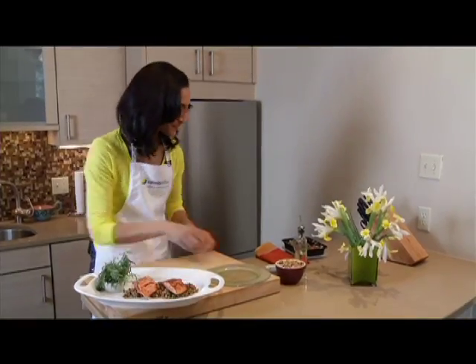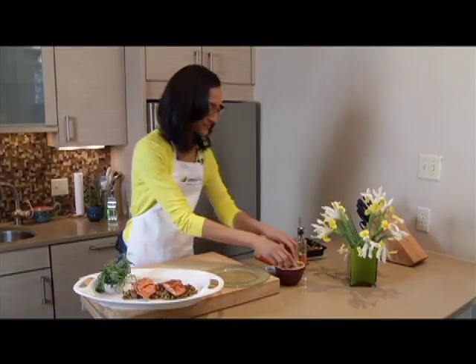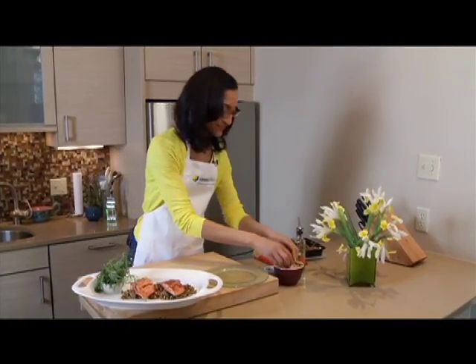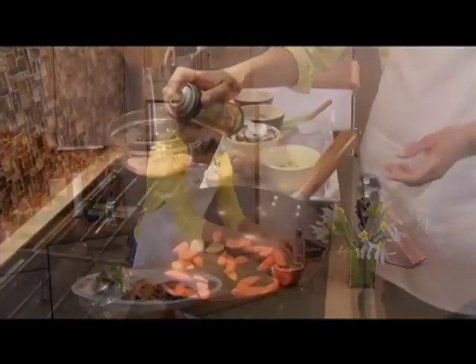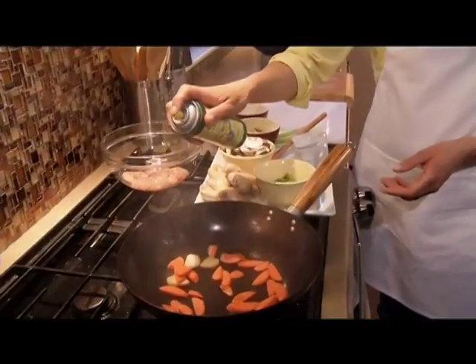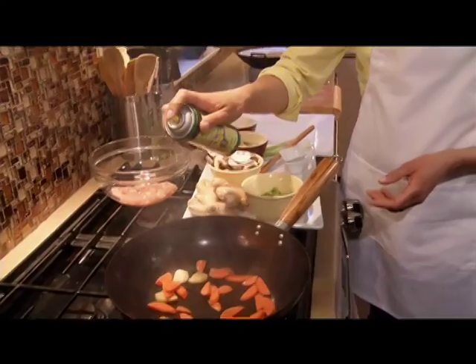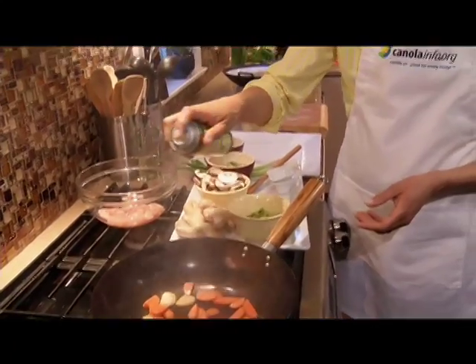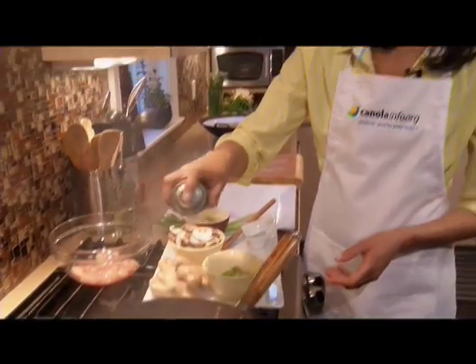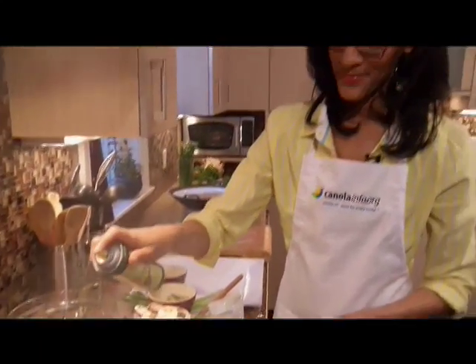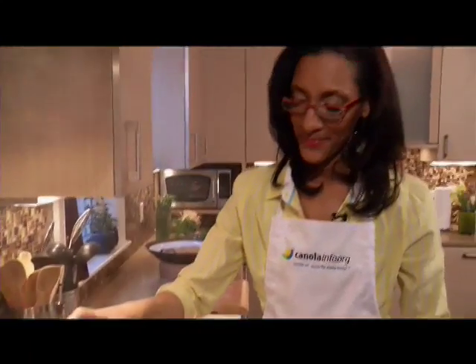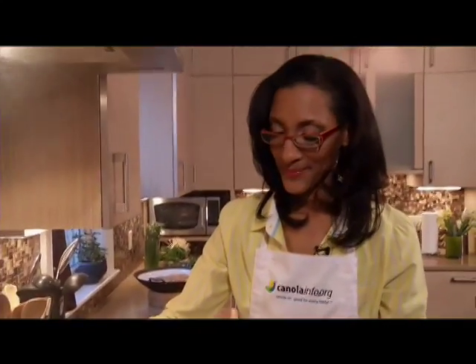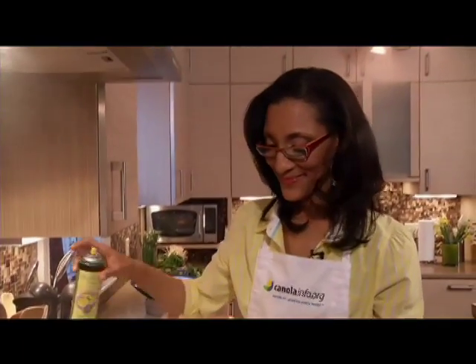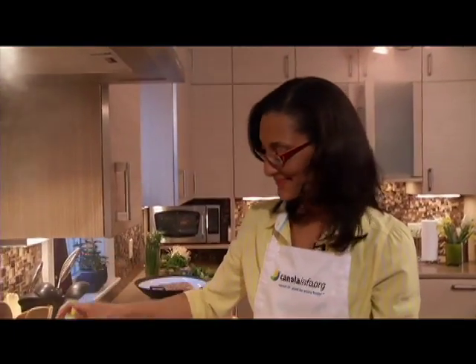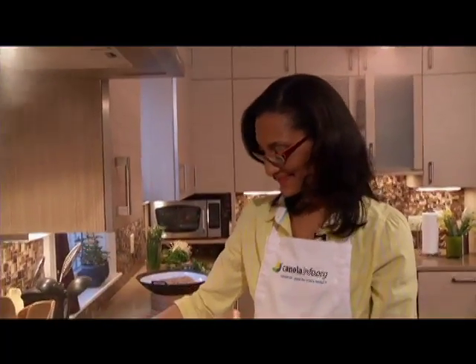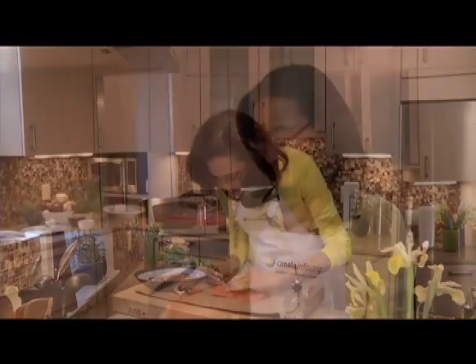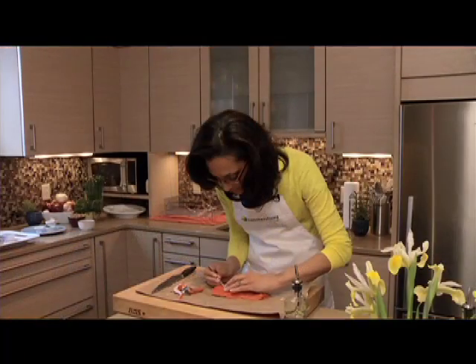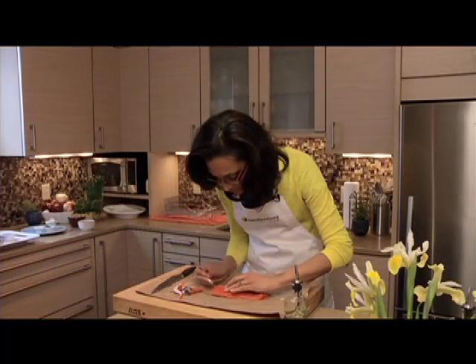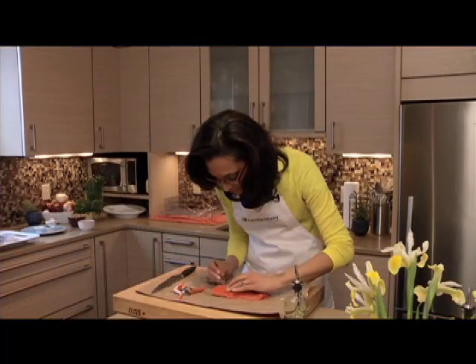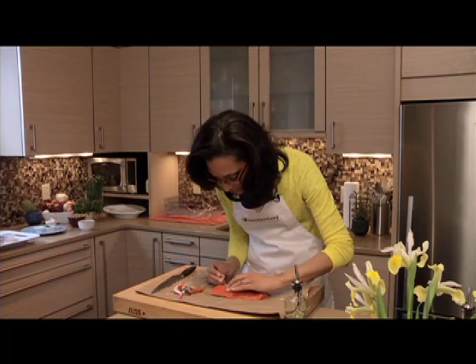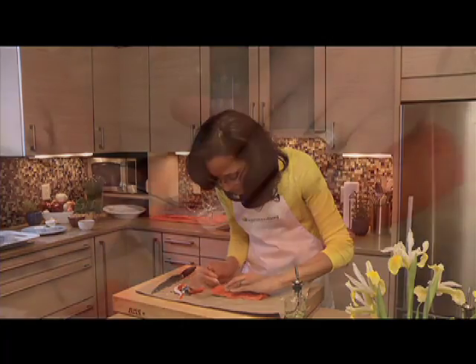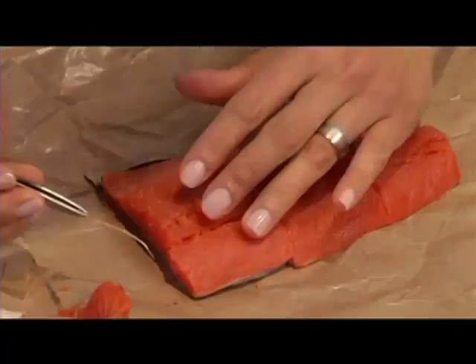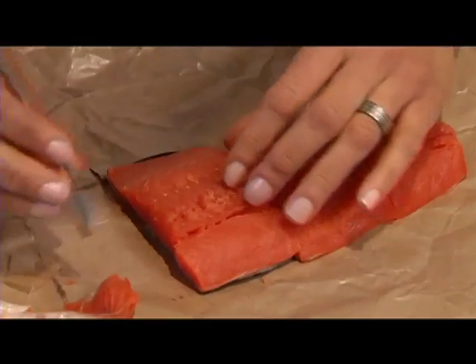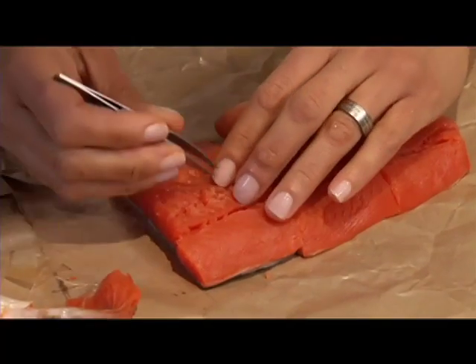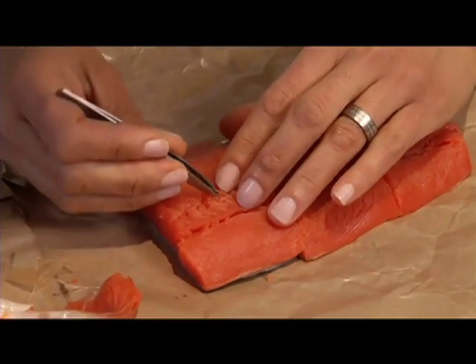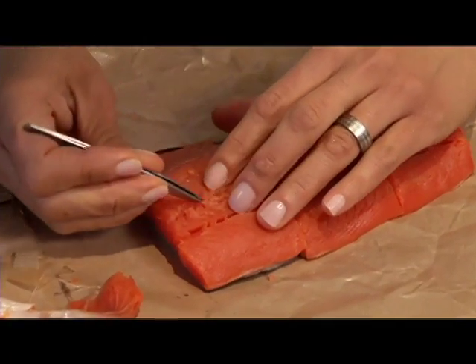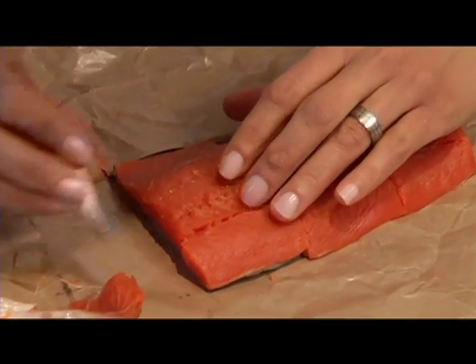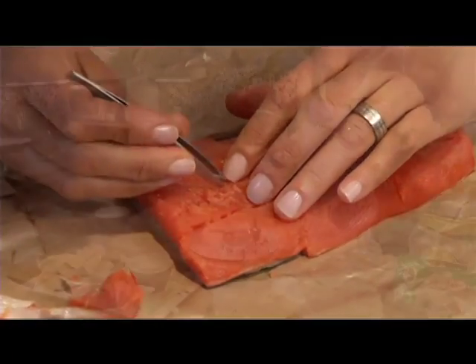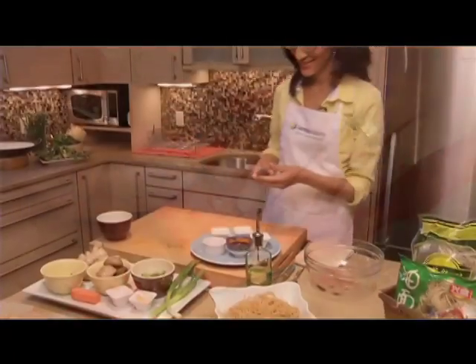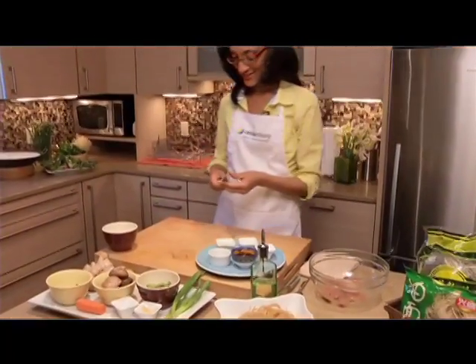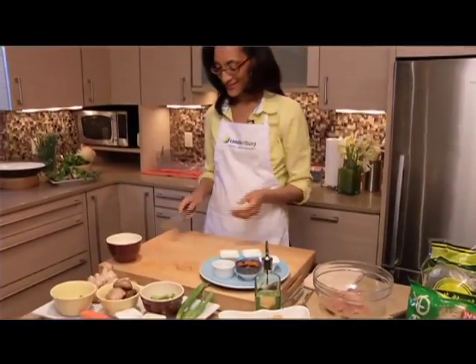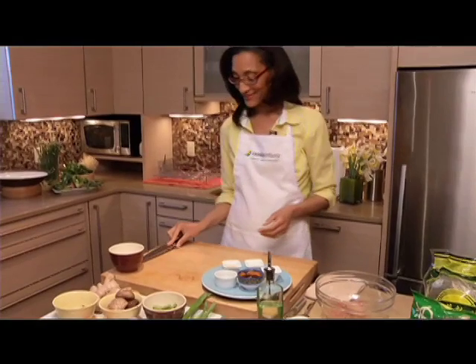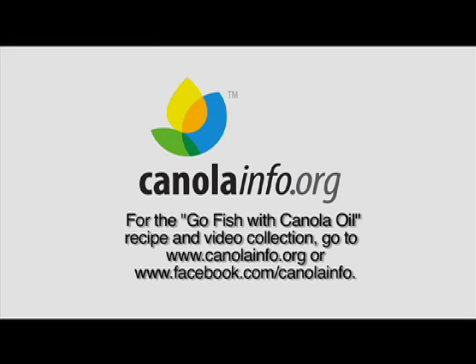With her recipes, Hall proves that cooking with fish is easy — "tiki-boo," as she would say. In her Canola Info videos, she answers common questions about fish, including how to properly select and prepare it, helping home chefs conquer any fishy fears.